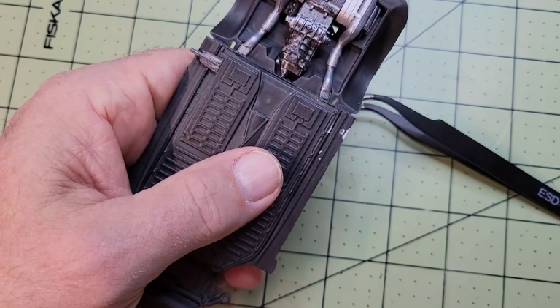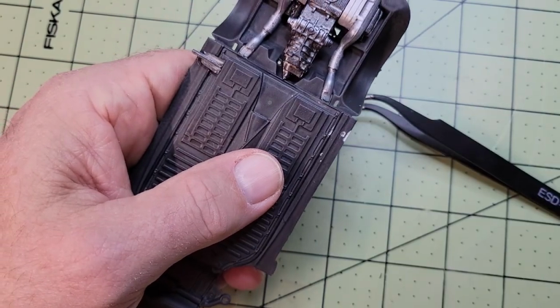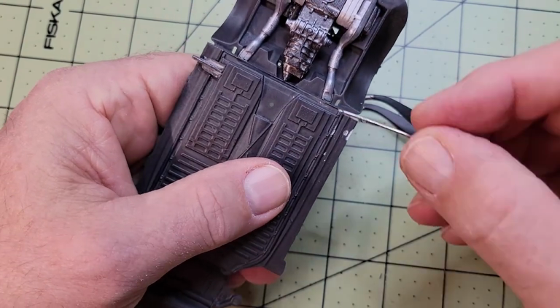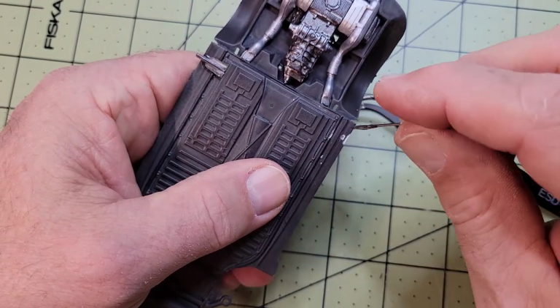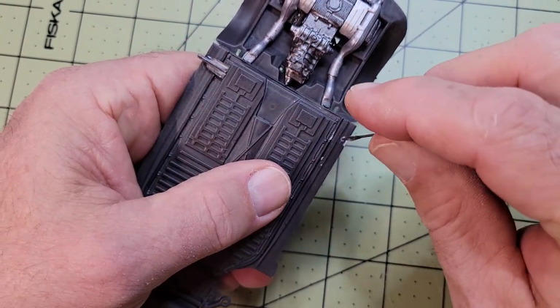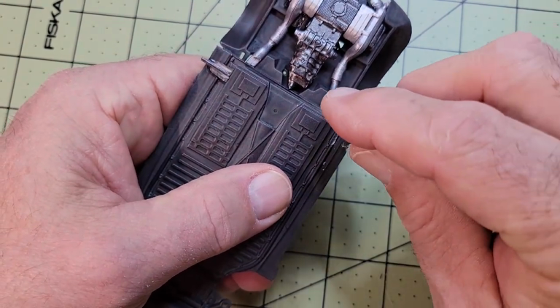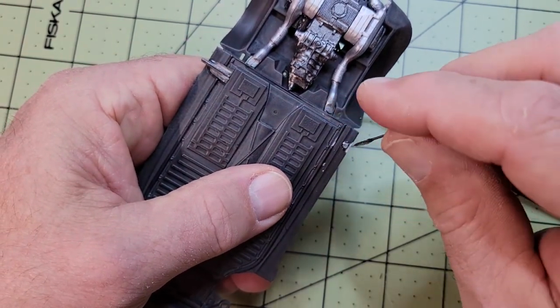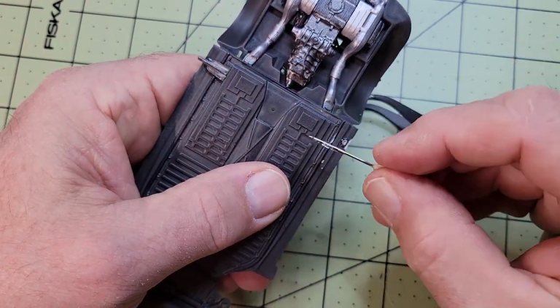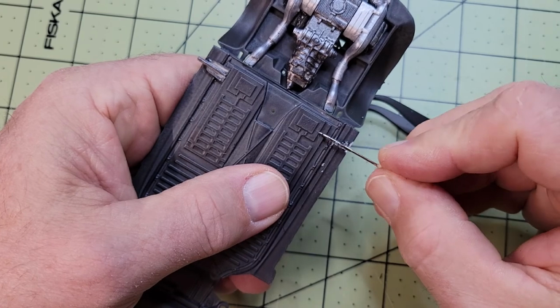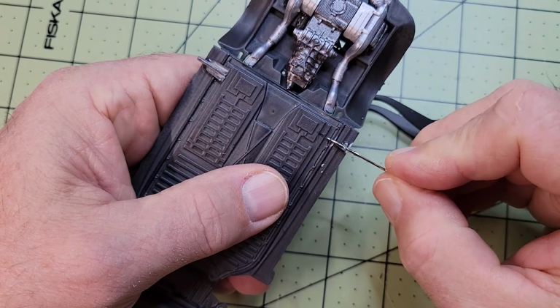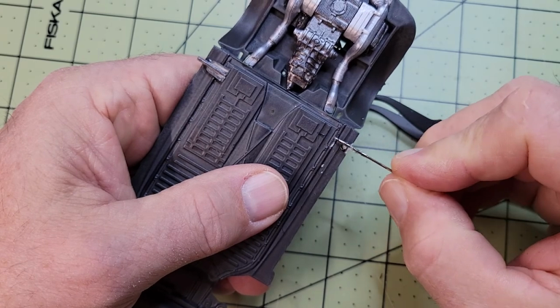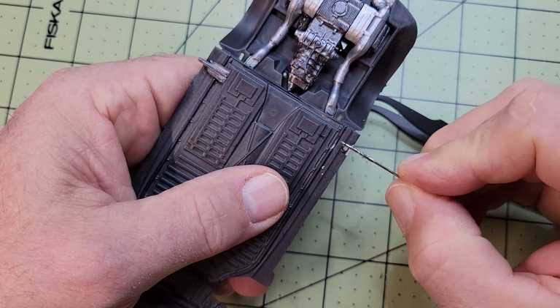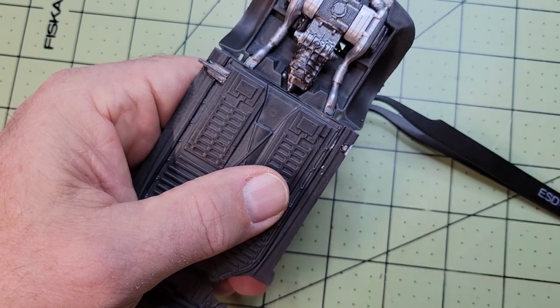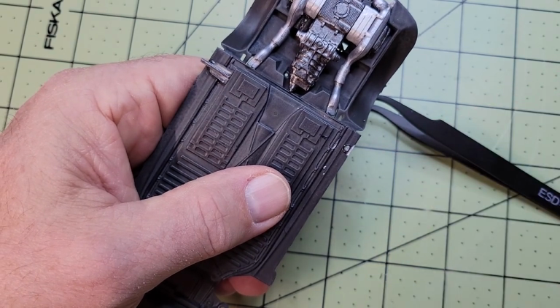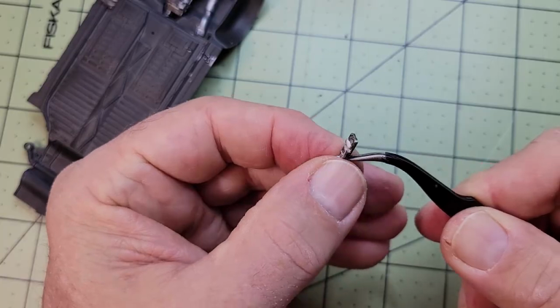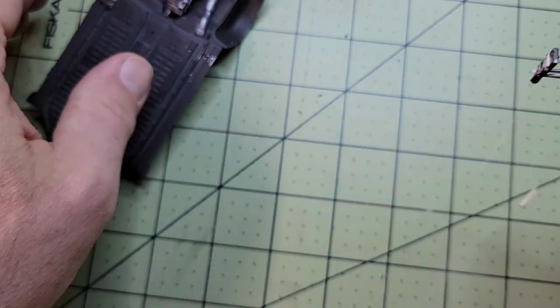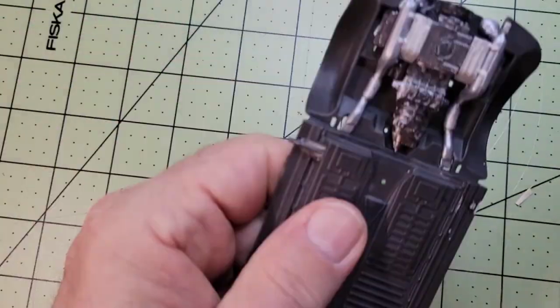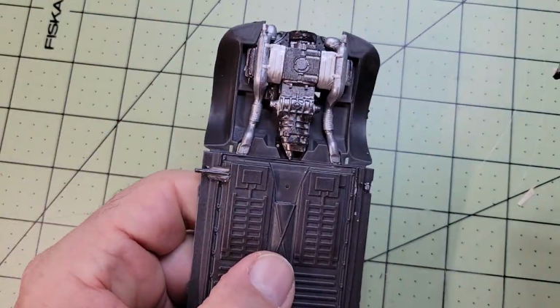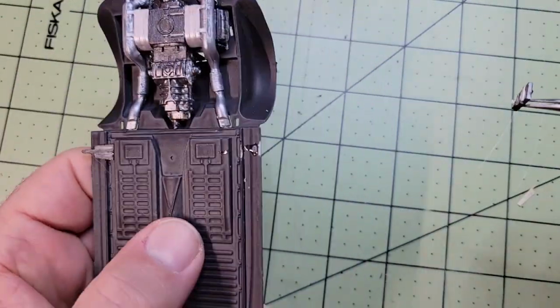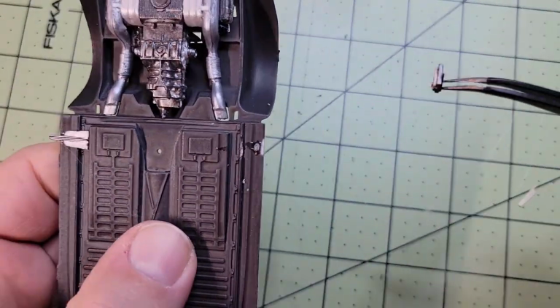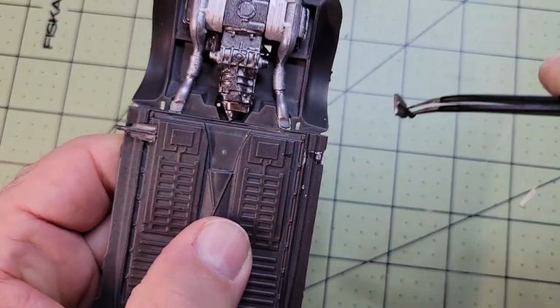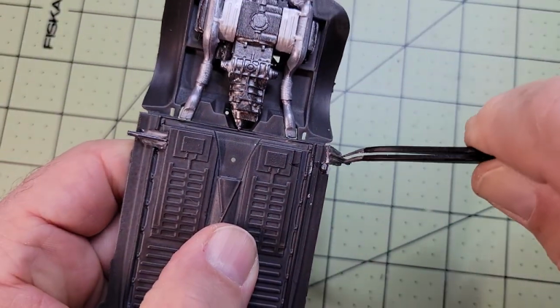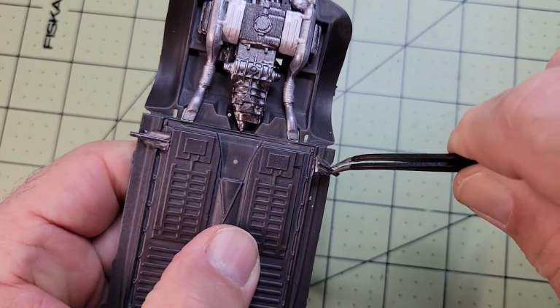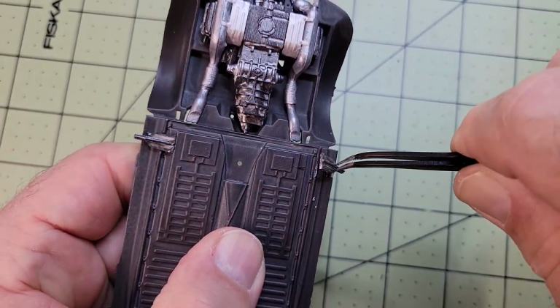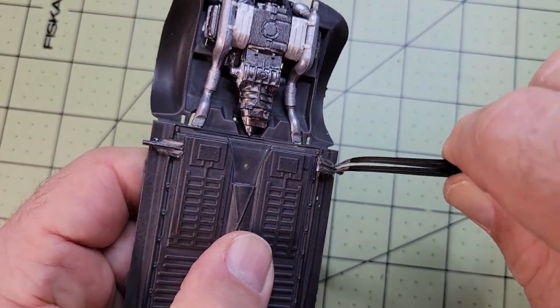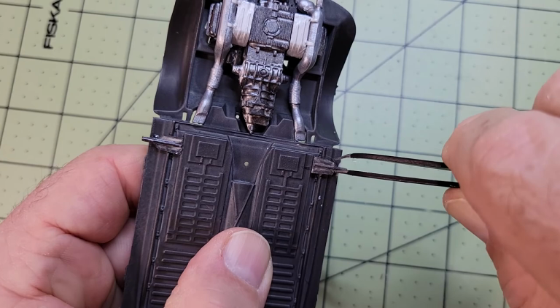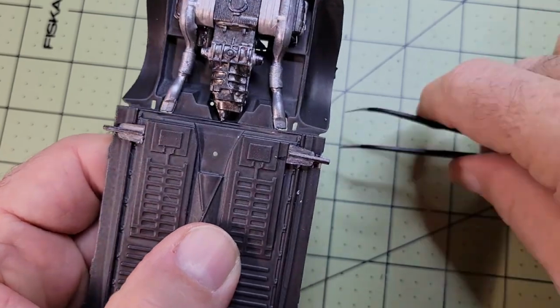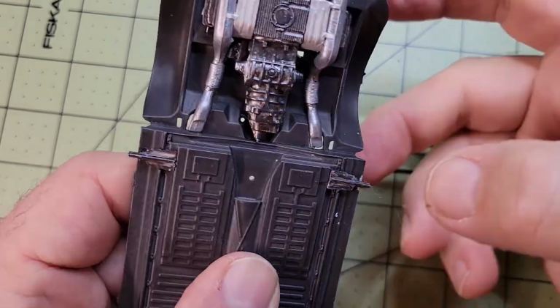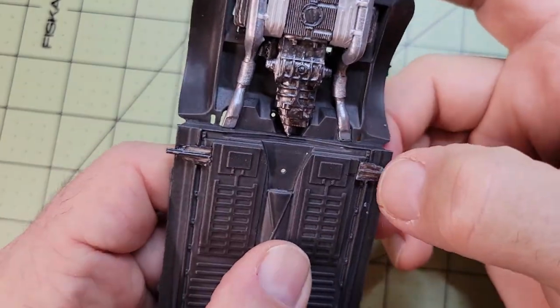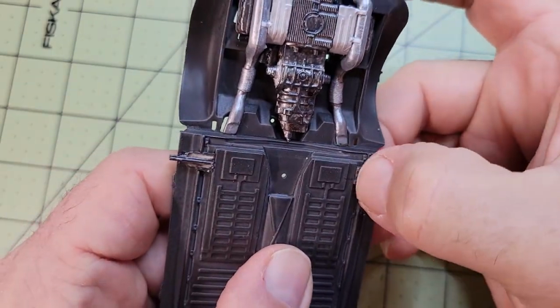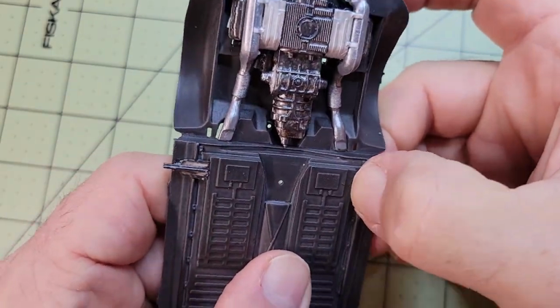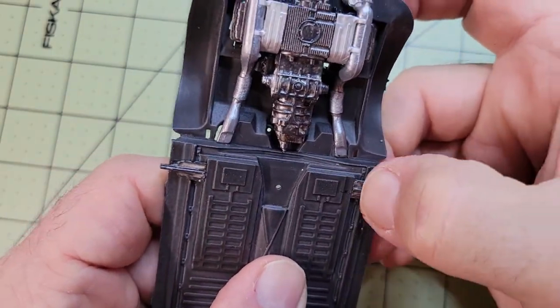I'm using Testers cement for plastic models in the red tube. It holds pretty well but it's really stringy stuff.